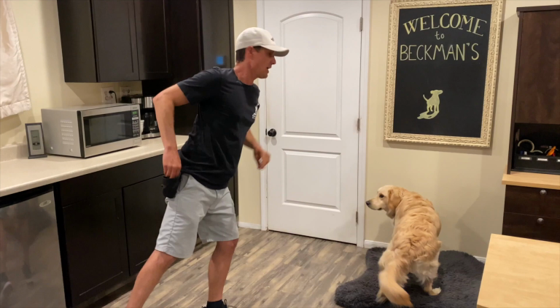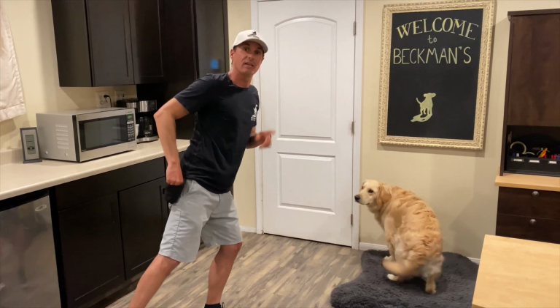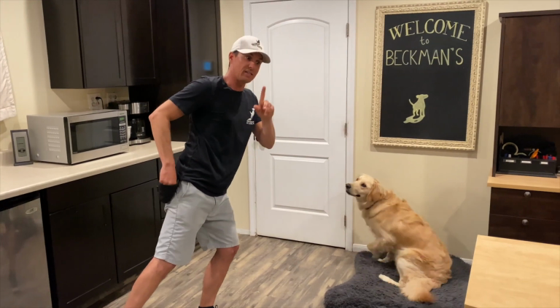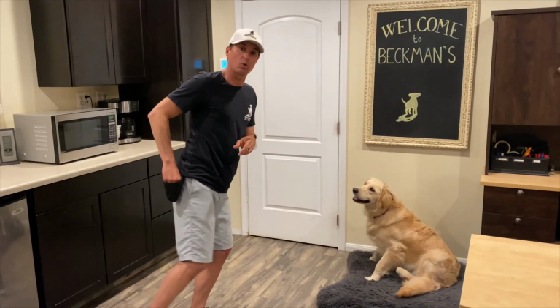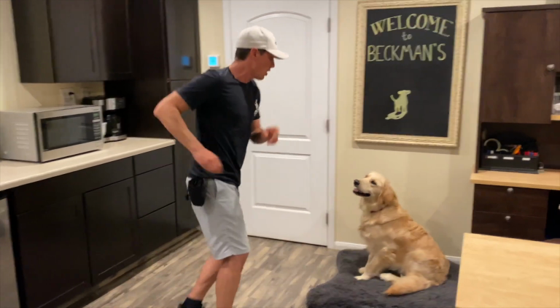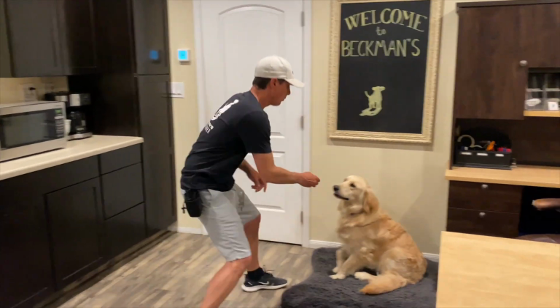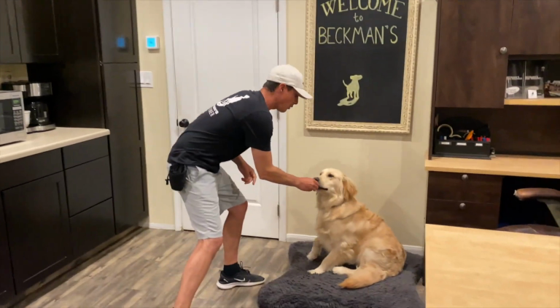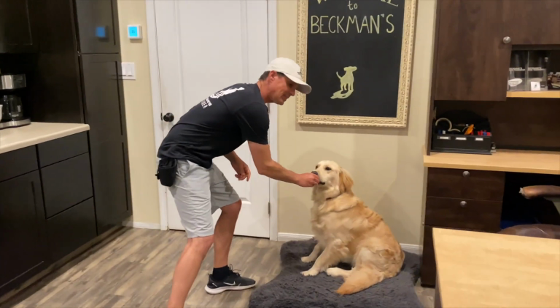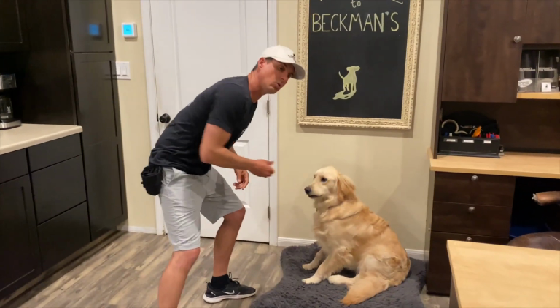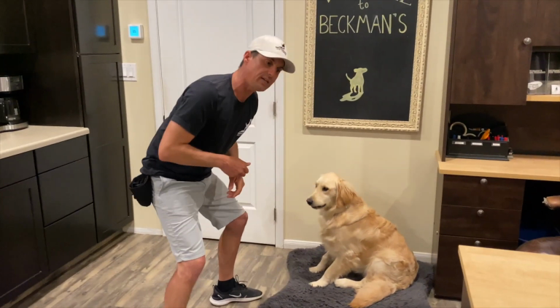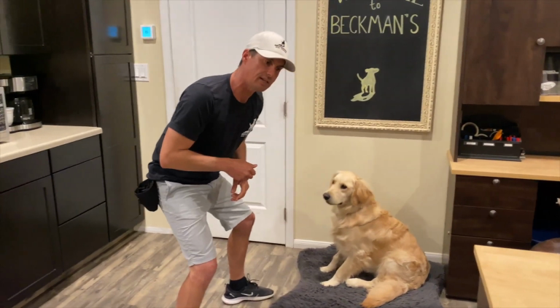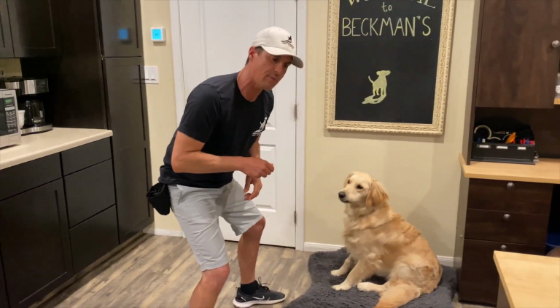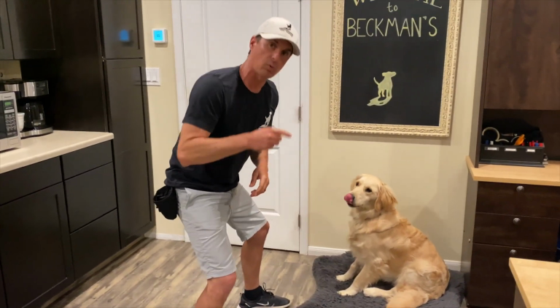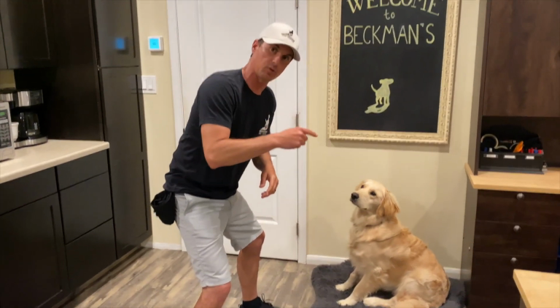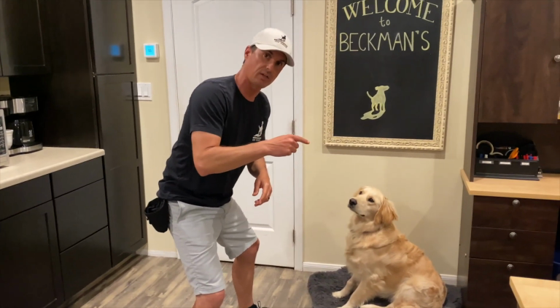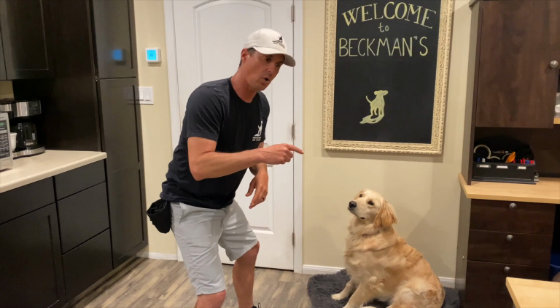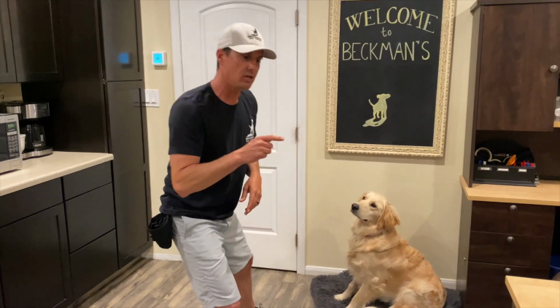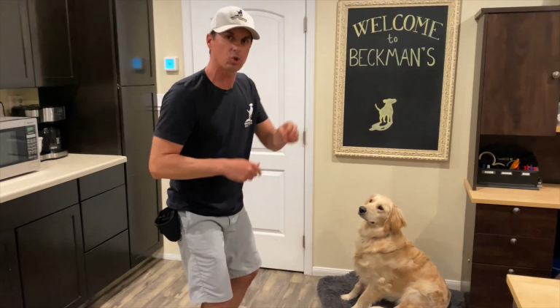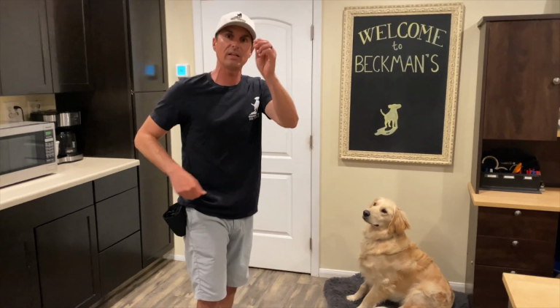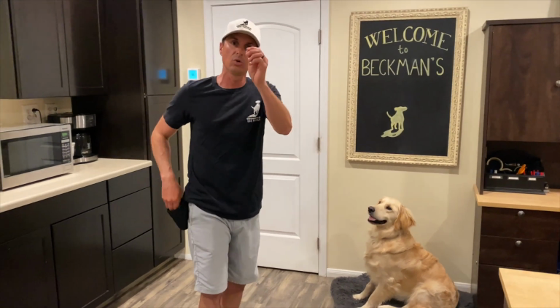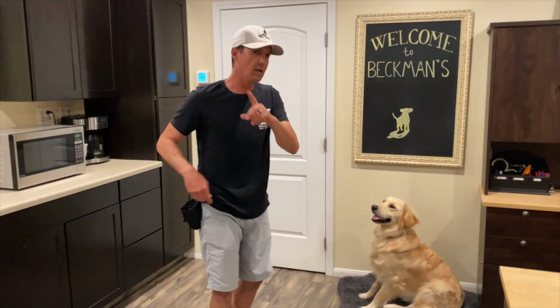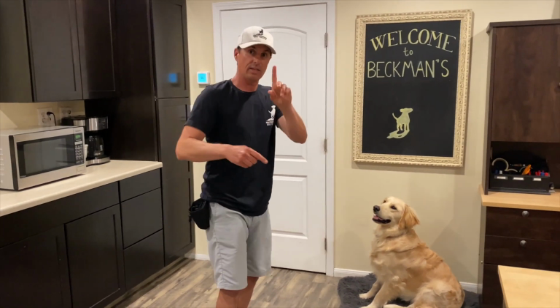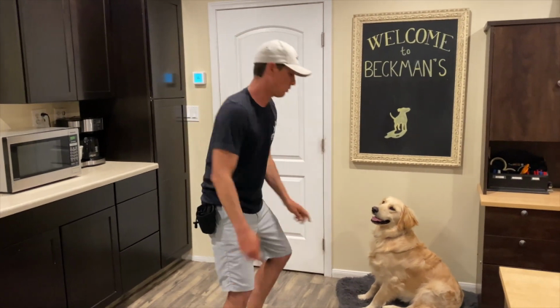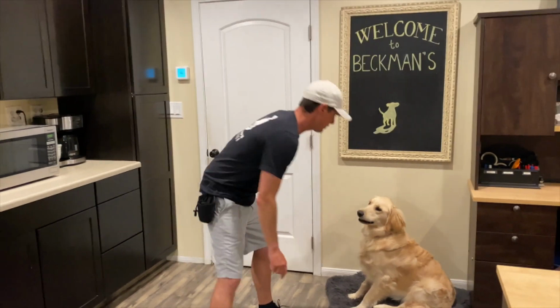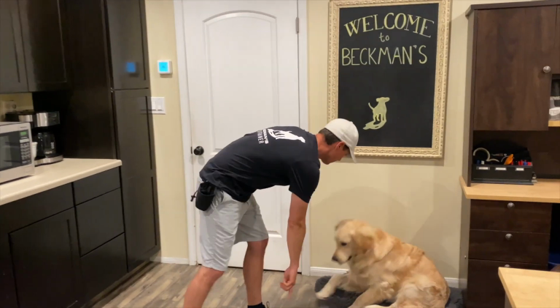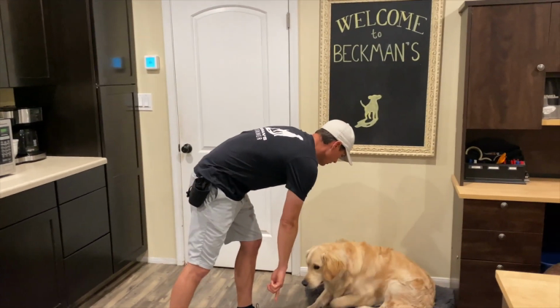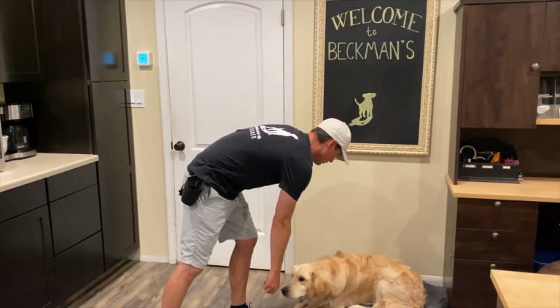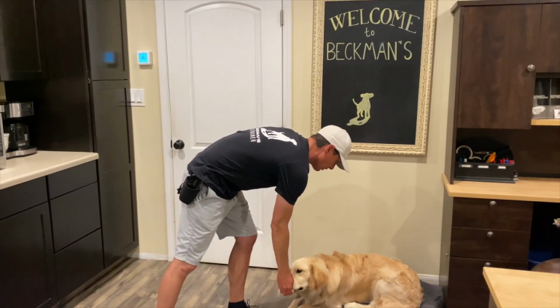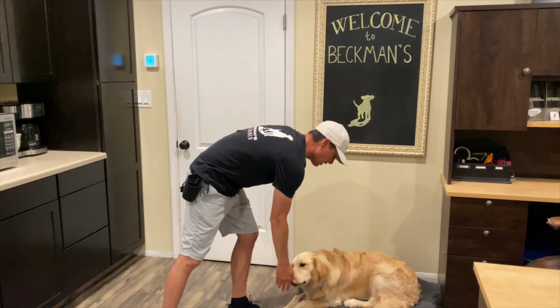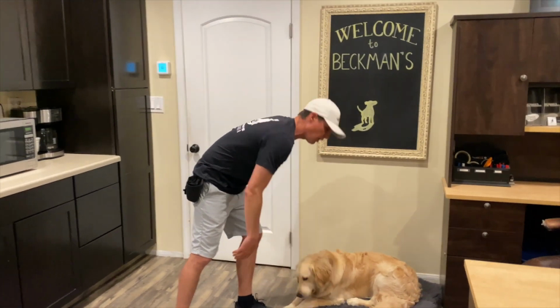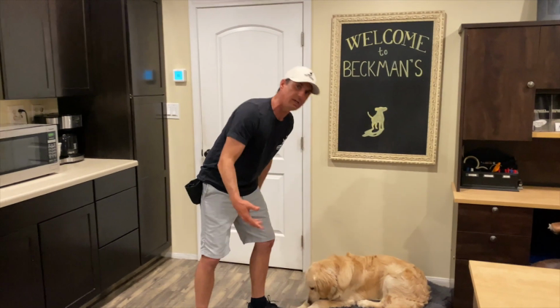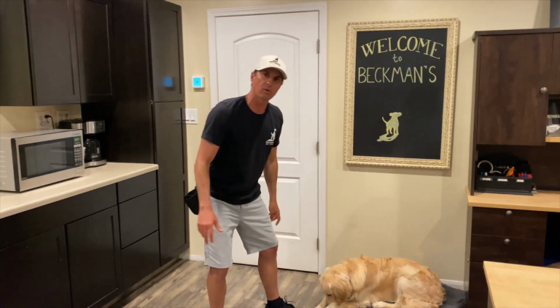Yes! When I said 'no treat,' I didn't mean don't give him a treat — I meant no treat as a lure. But now: down. I'll give him another treat. Lots of treats.